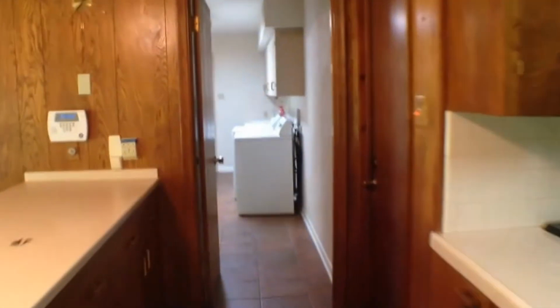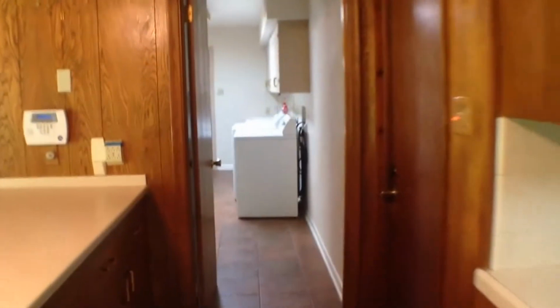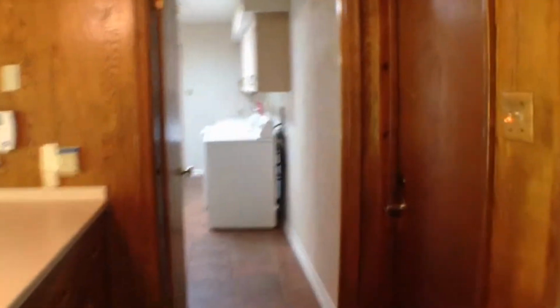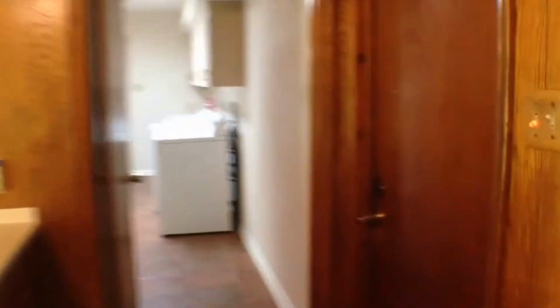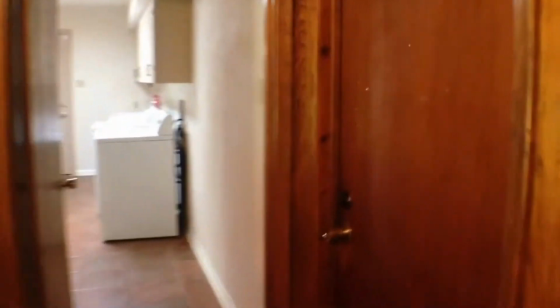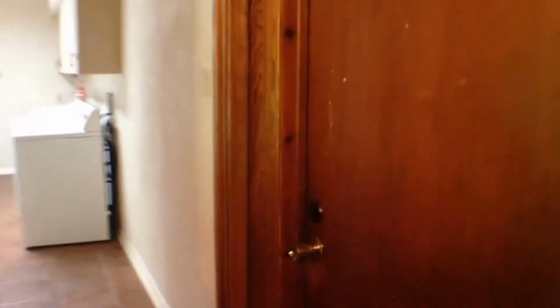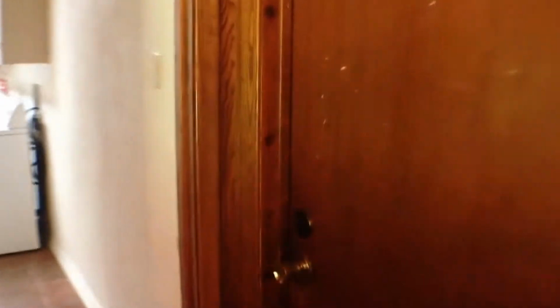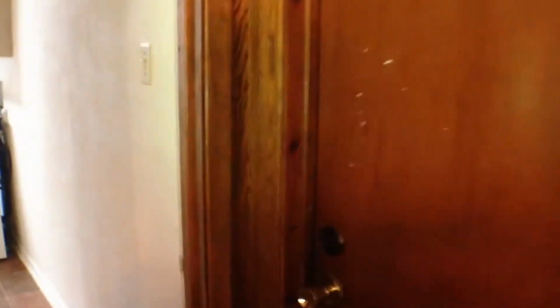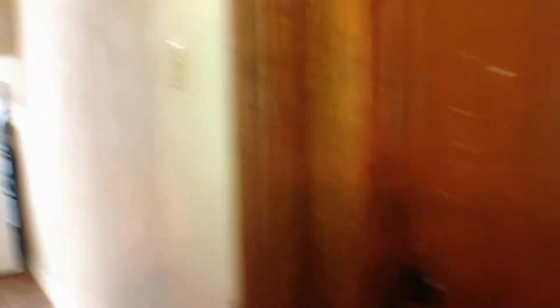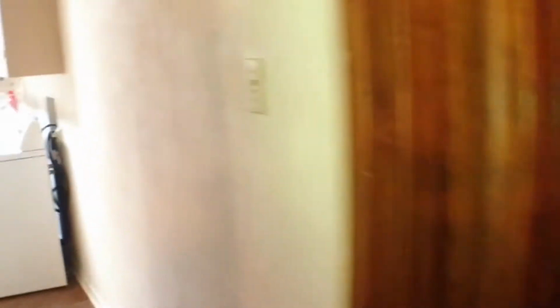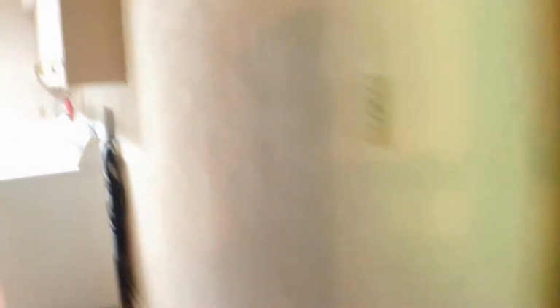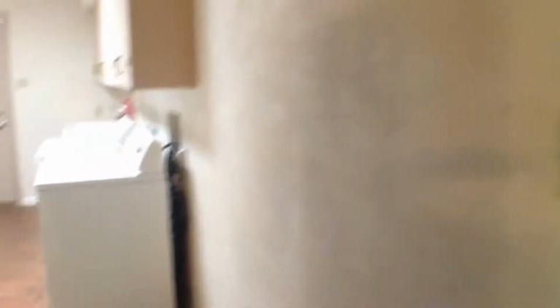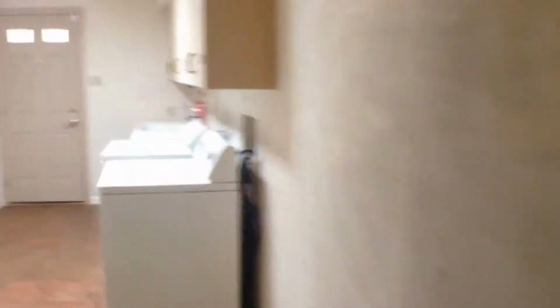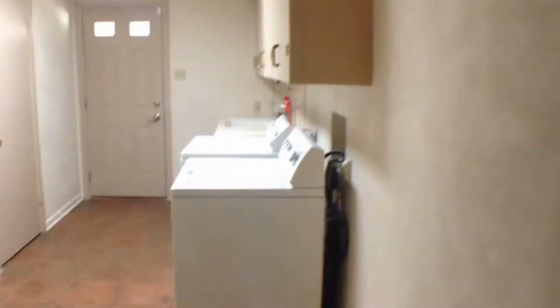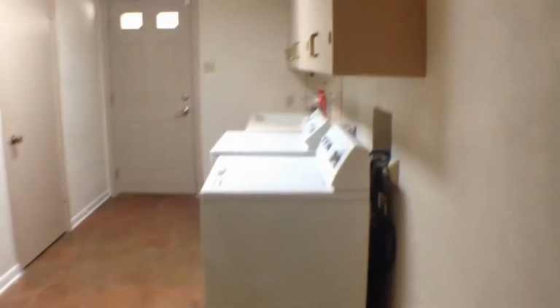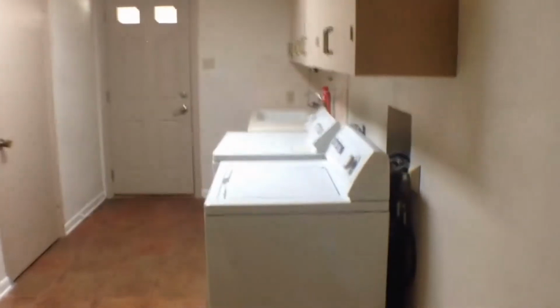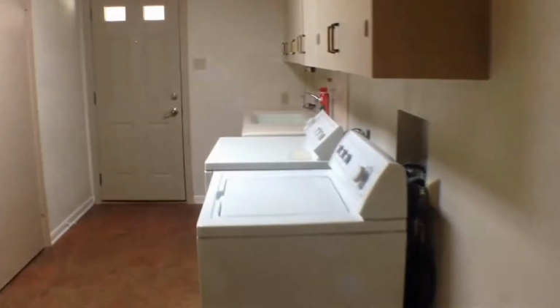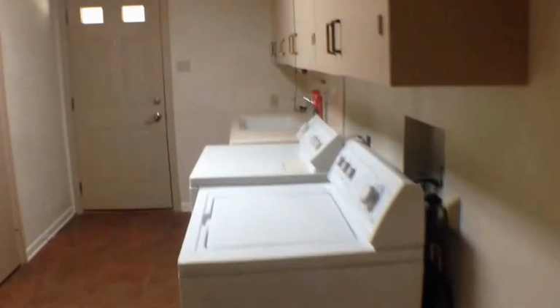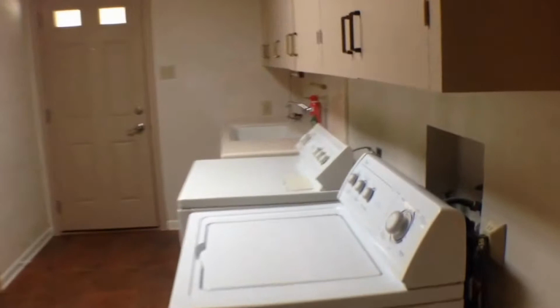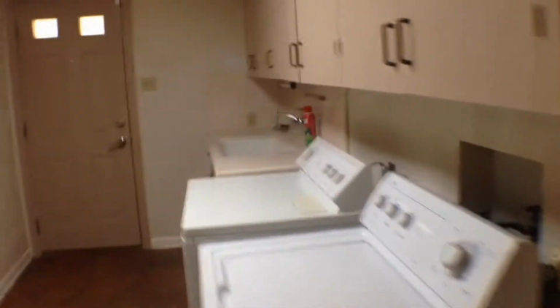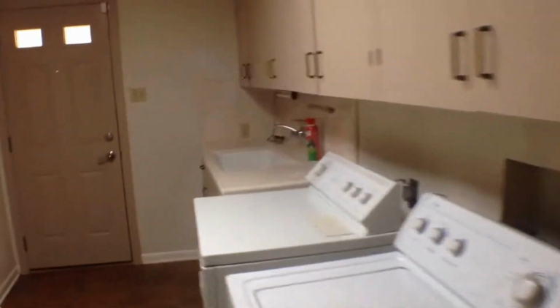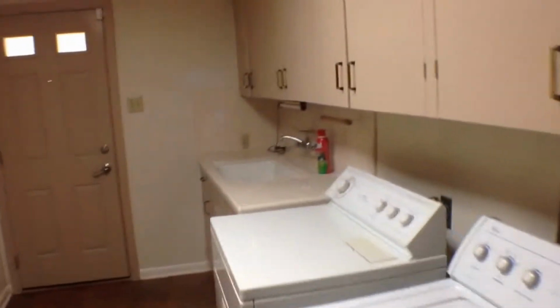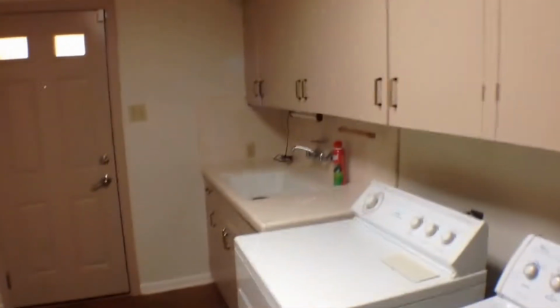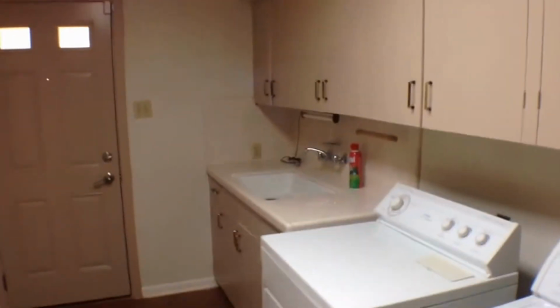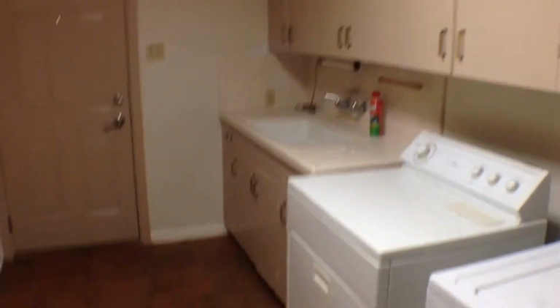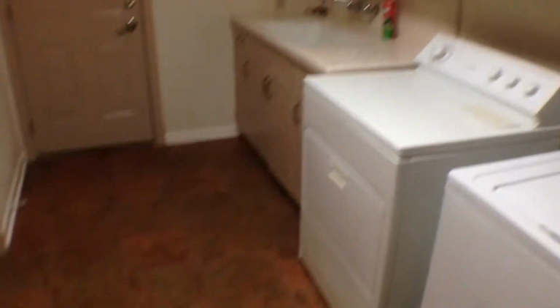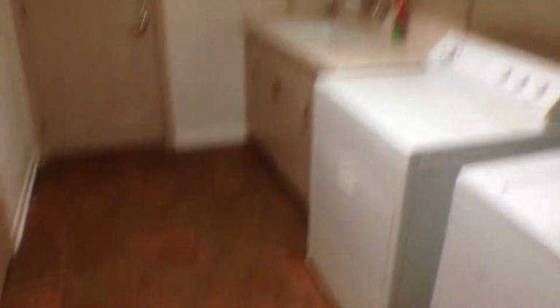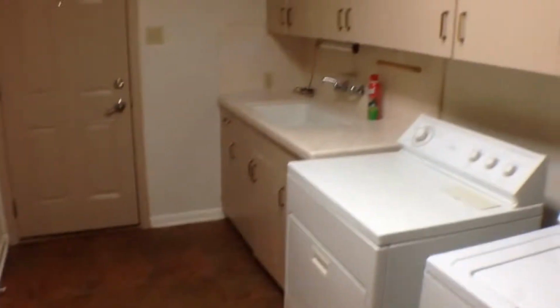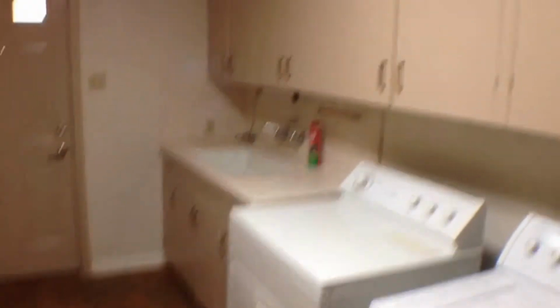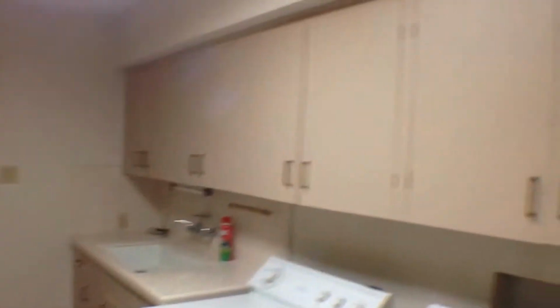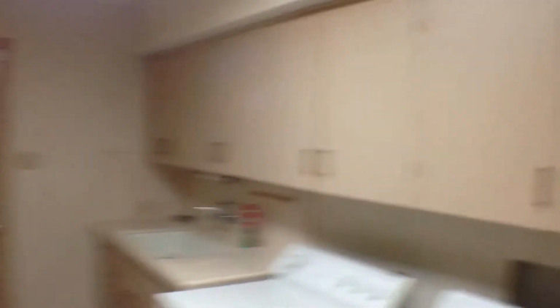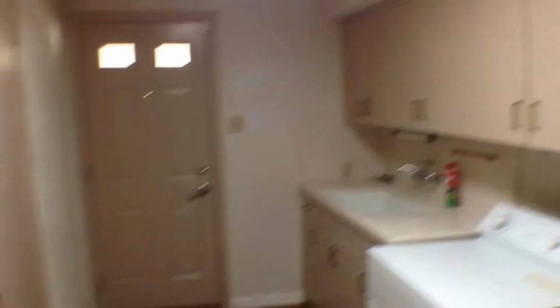Head down this hallway to the right — two car garage there. Walk straight into our laundry room with washer, dryer, and sink. Mud room with lots of cabinets.